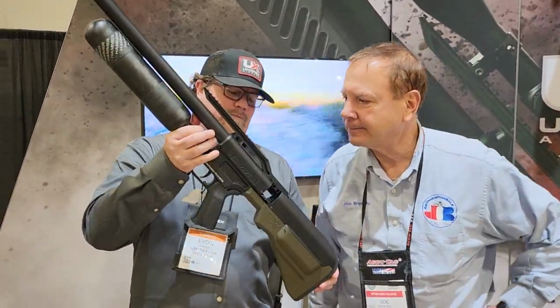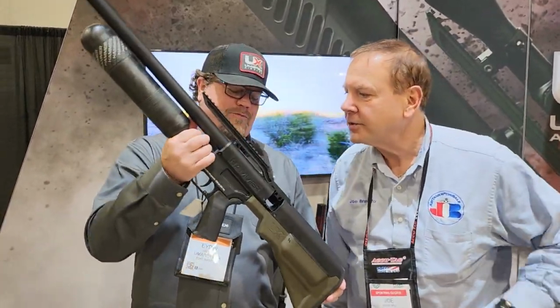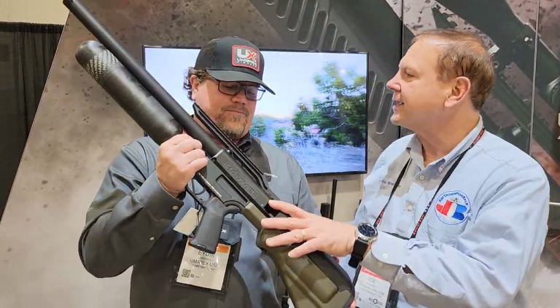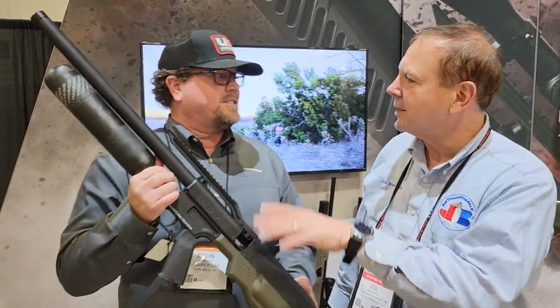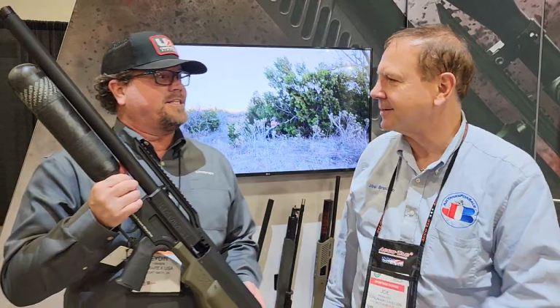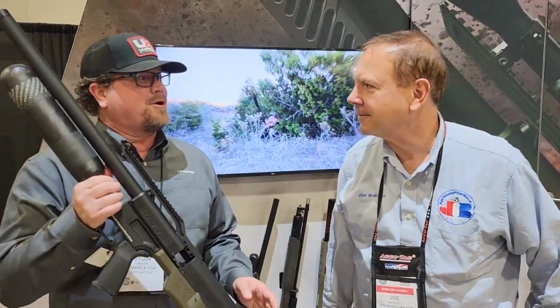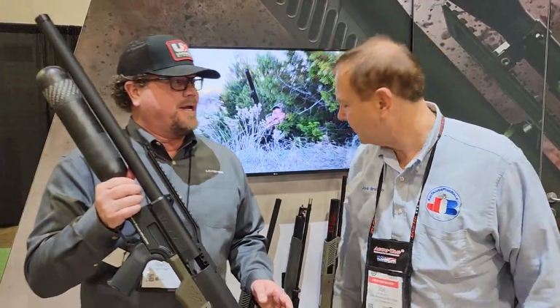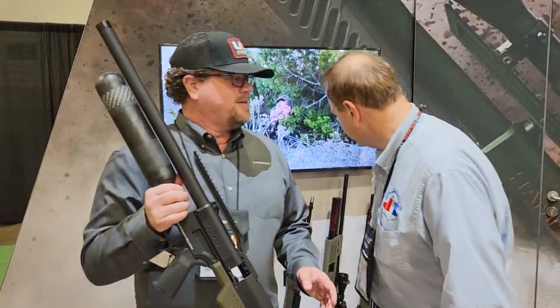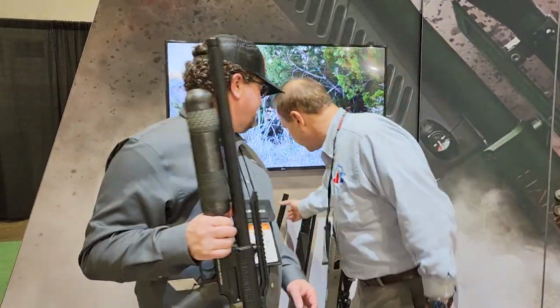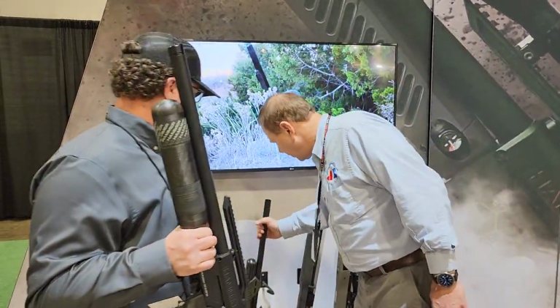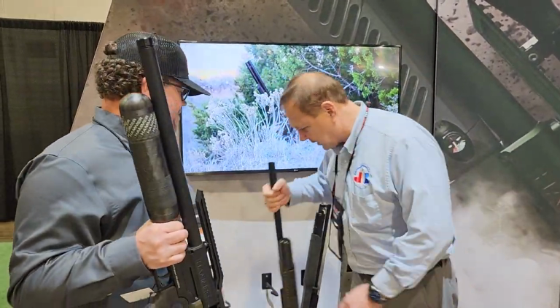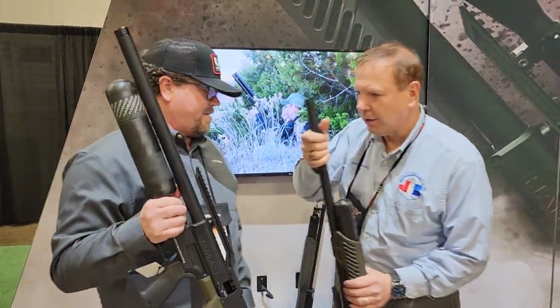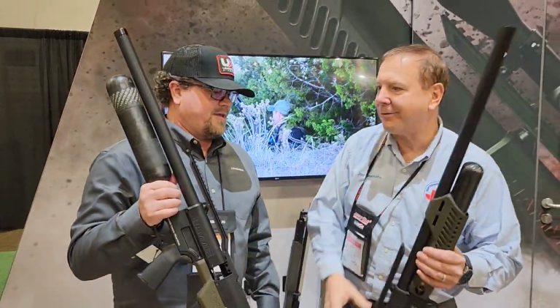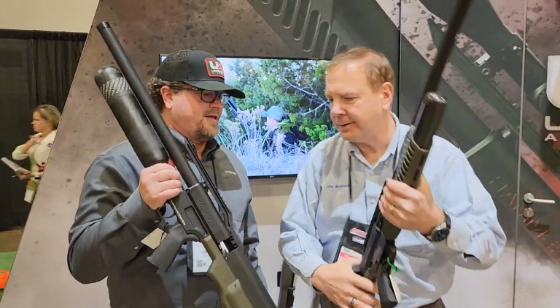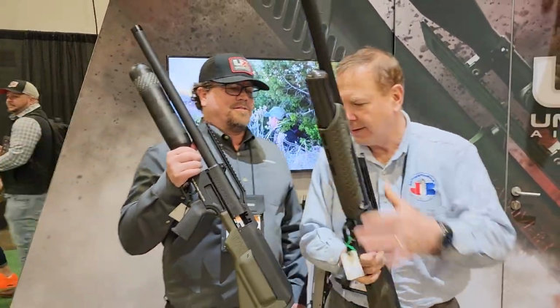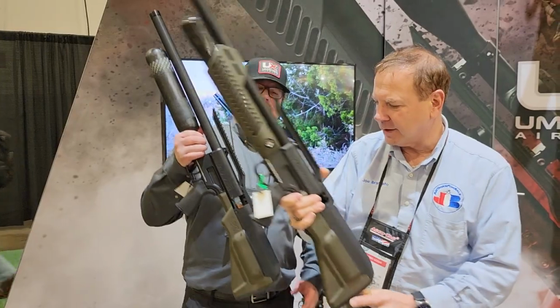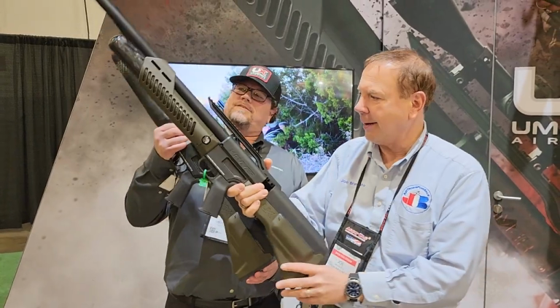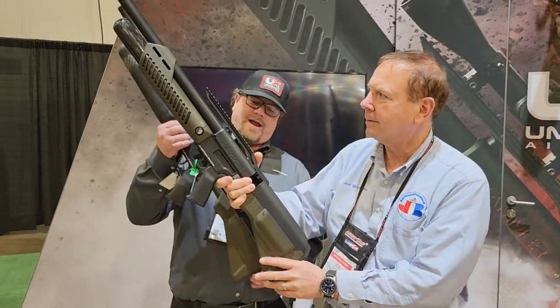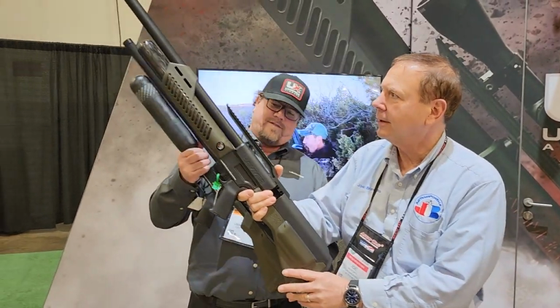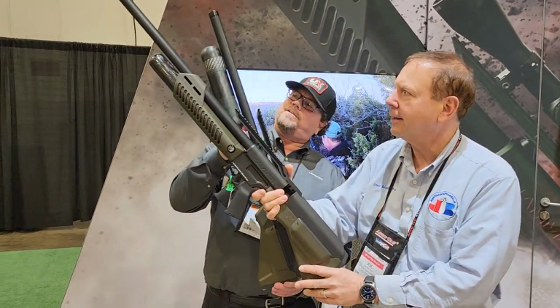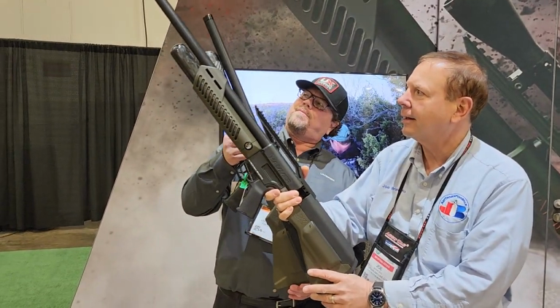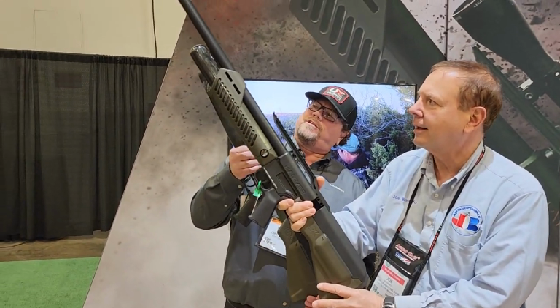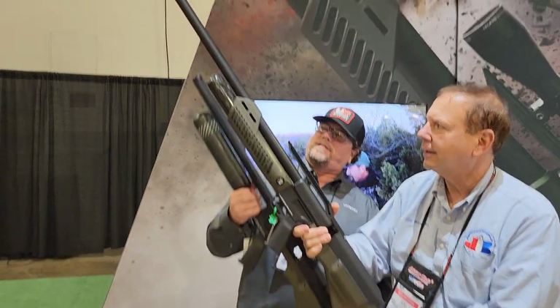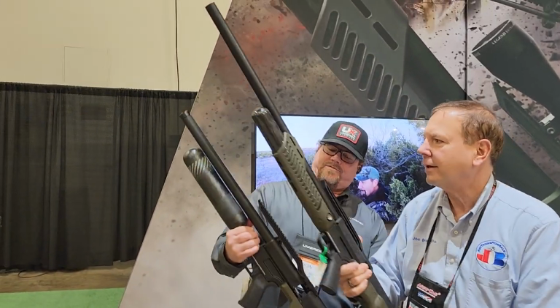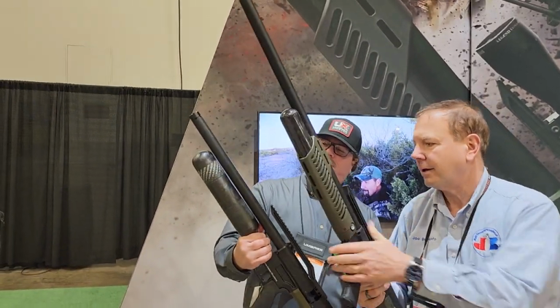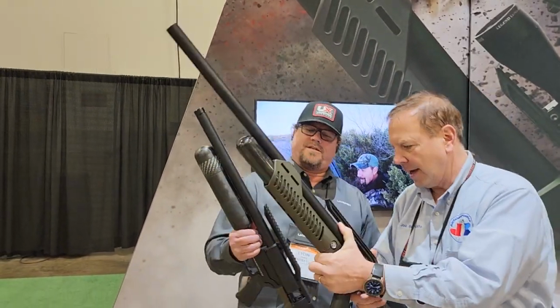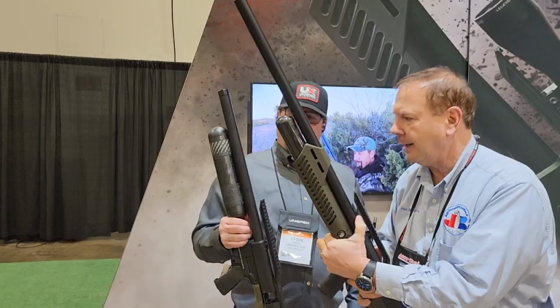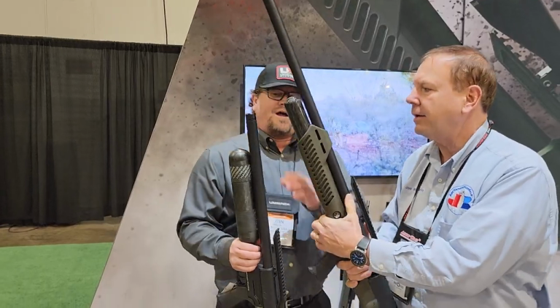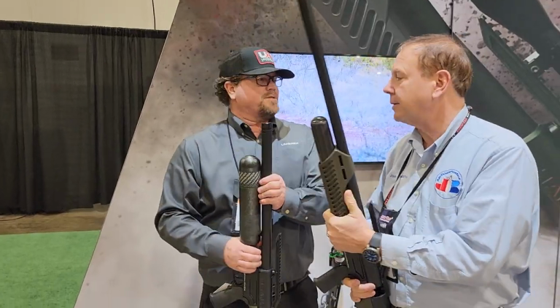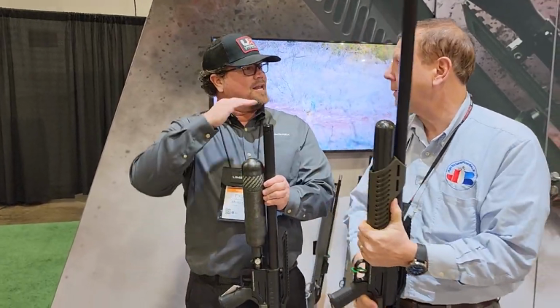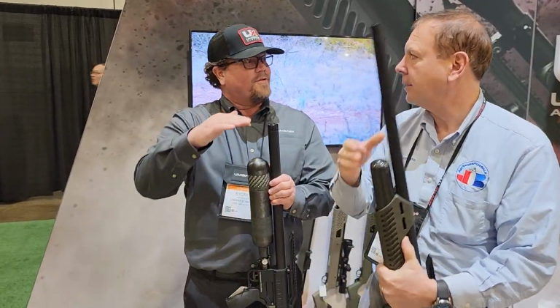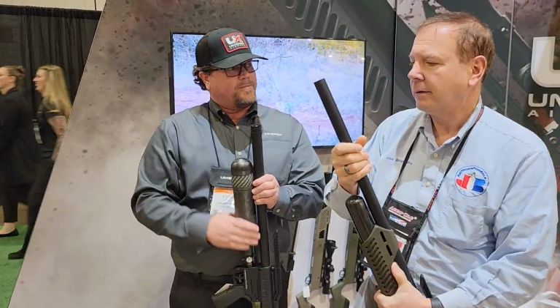So what is this? It's the Hammer Carbine. Just to do a little comparison — this is the old Hammer, and this is the new Hammer here, so you can see kind of the difference. We knocked about nine inches off the top of it.